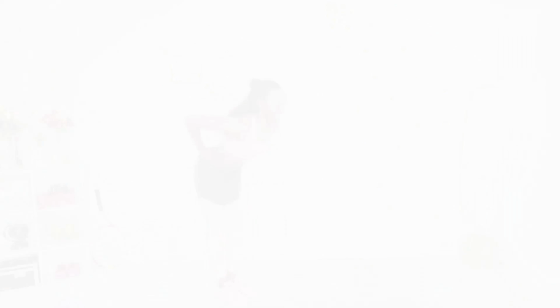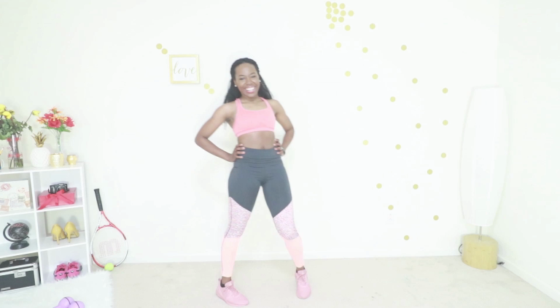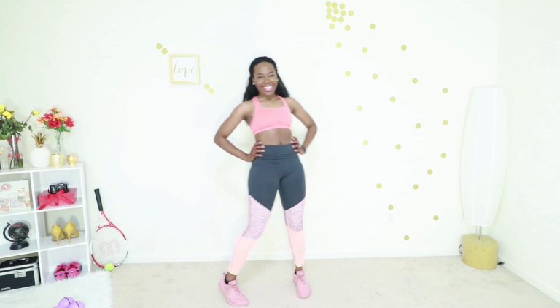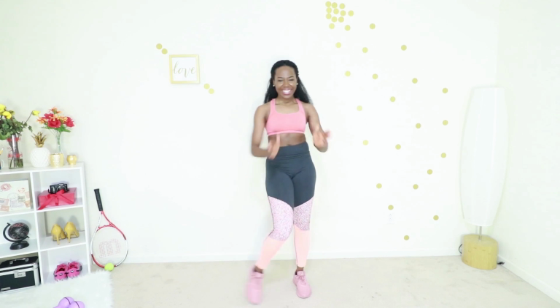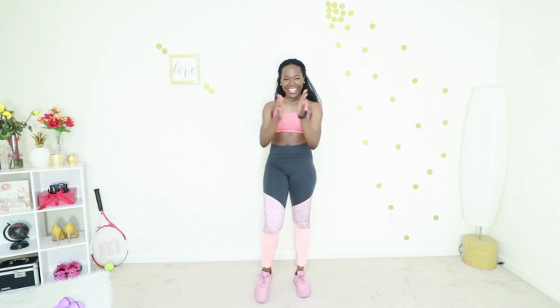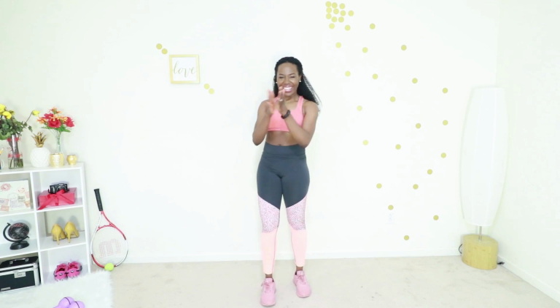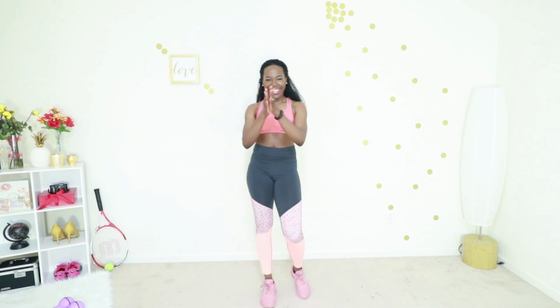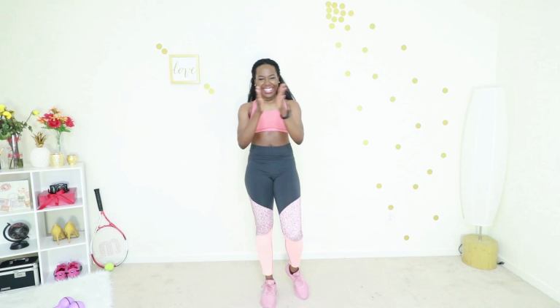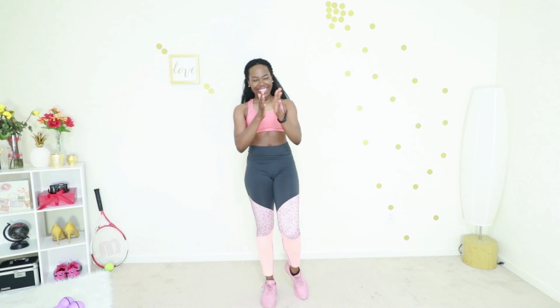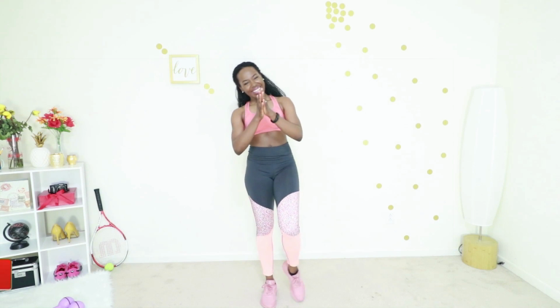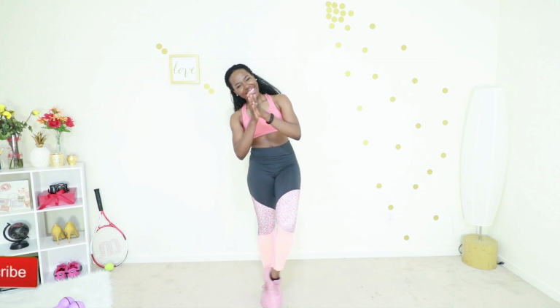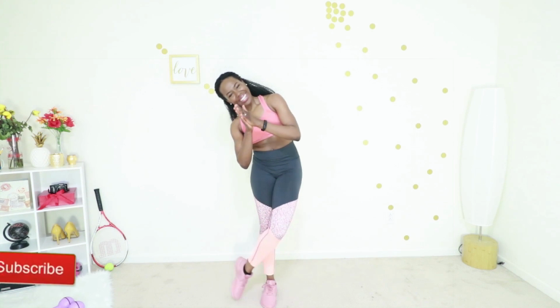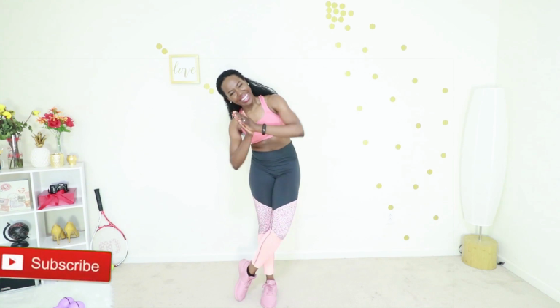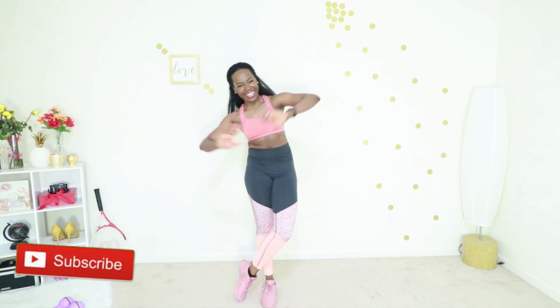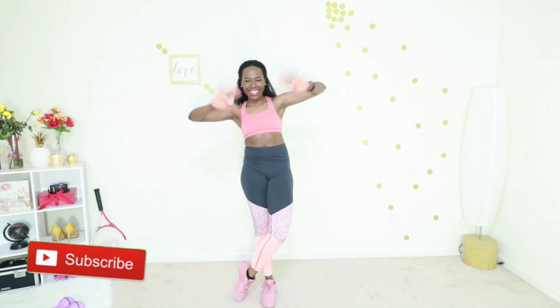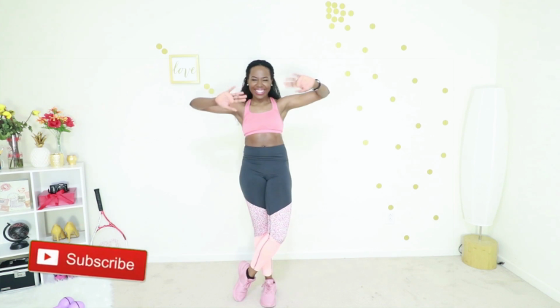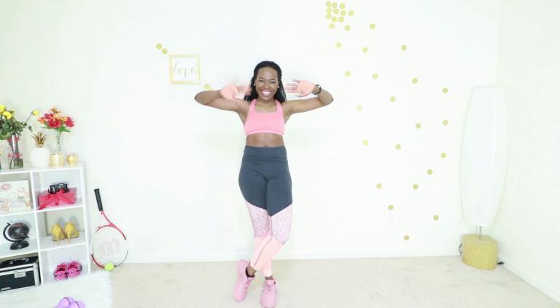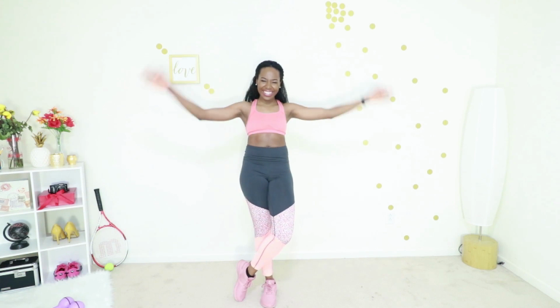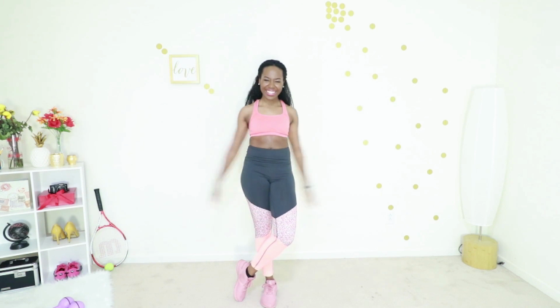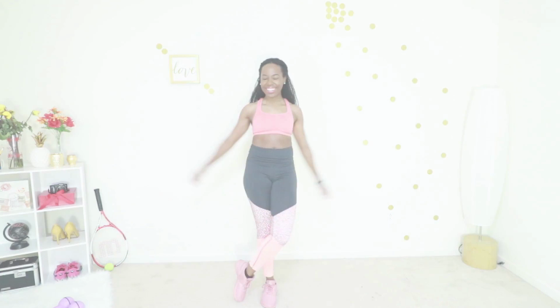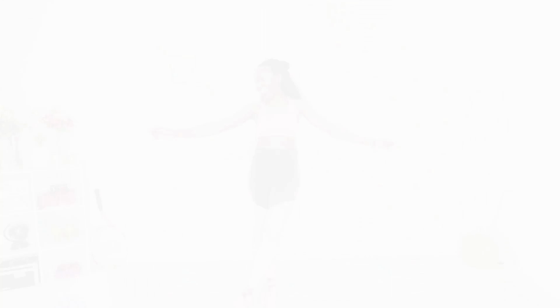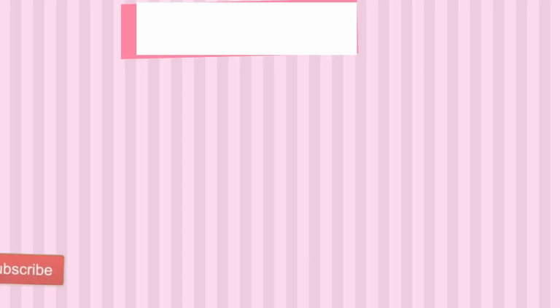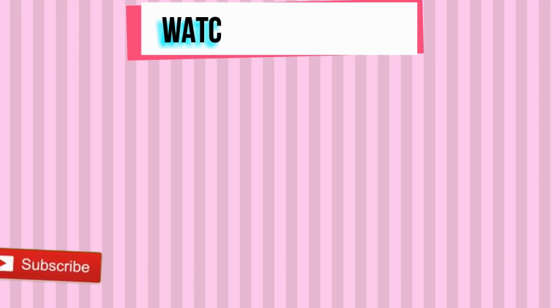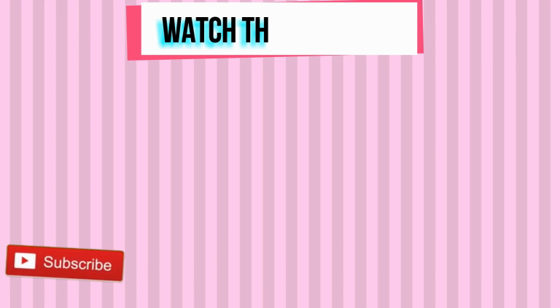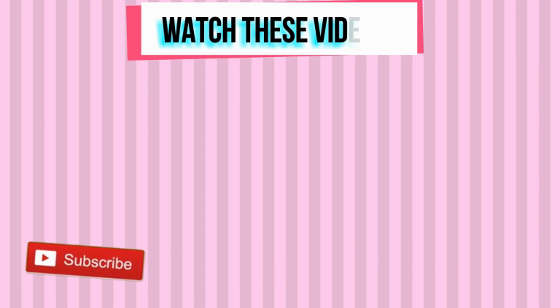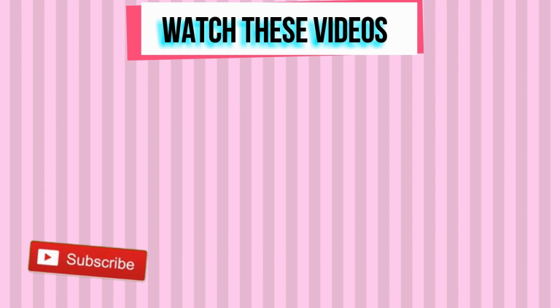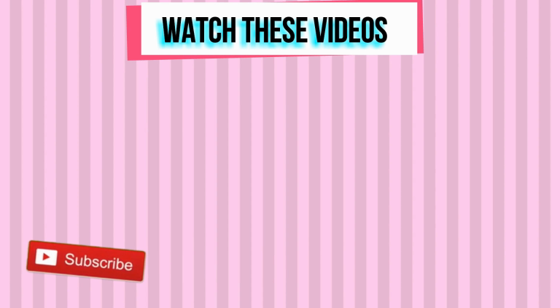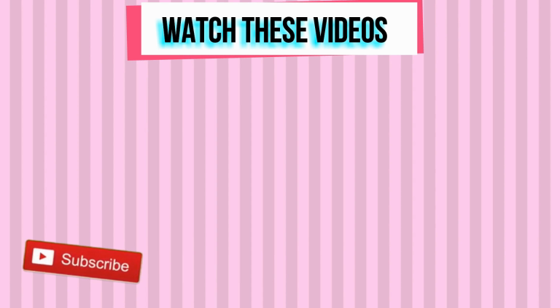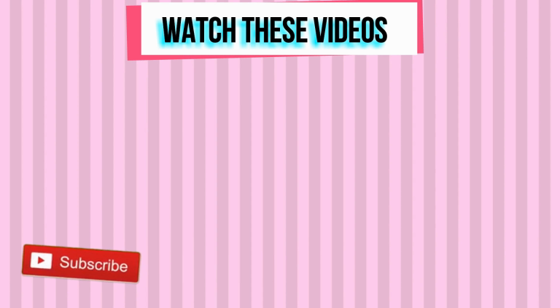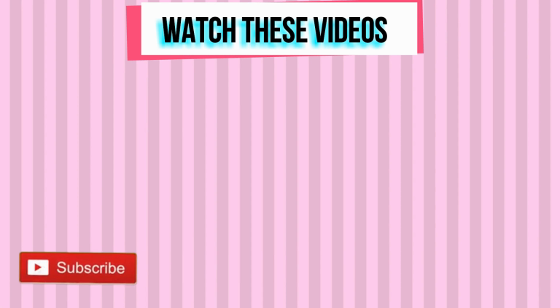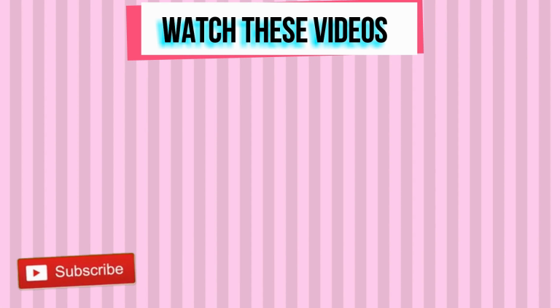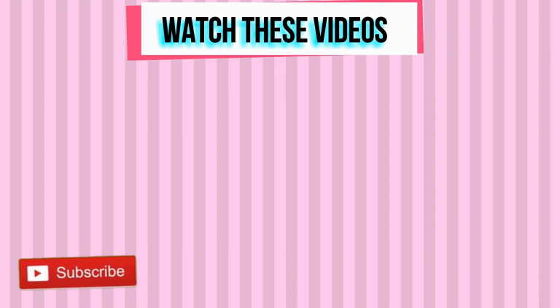Thank you so much for working out with me today. Subscribe to my YouTube channel if you haven't done so already, and I'll see you in my next workout video.